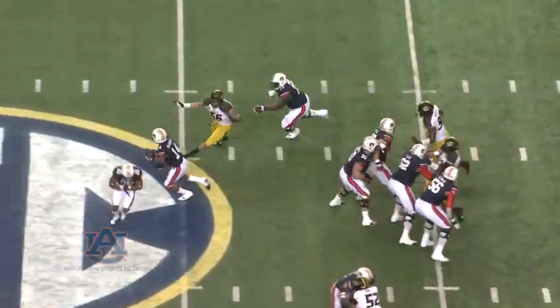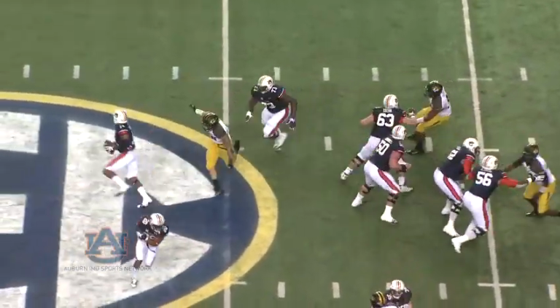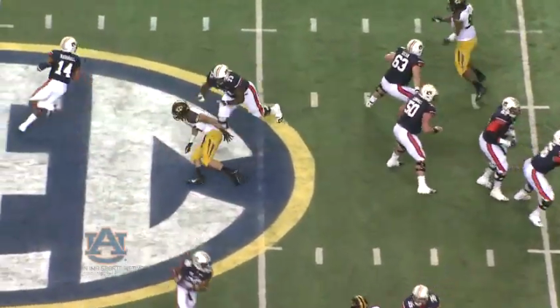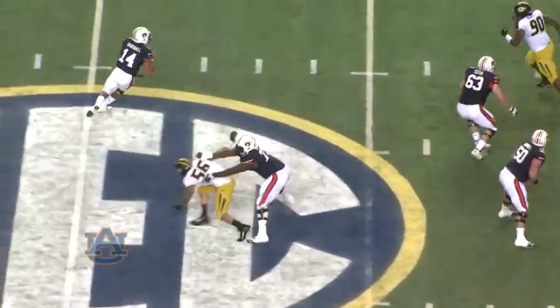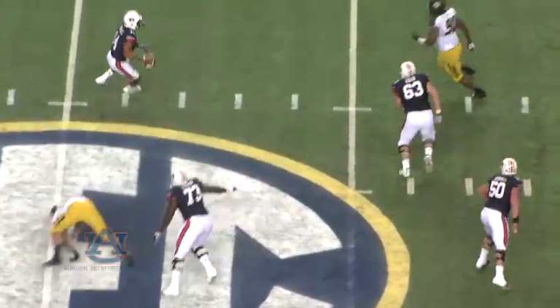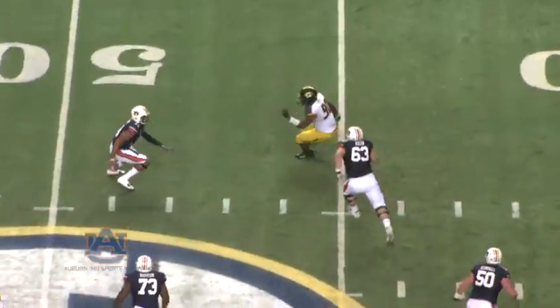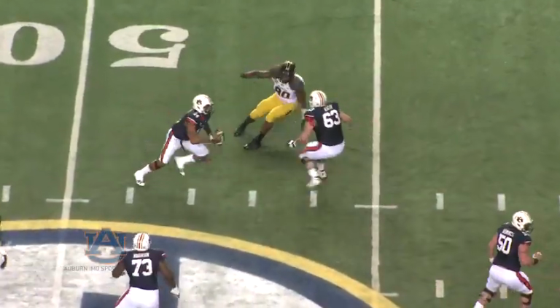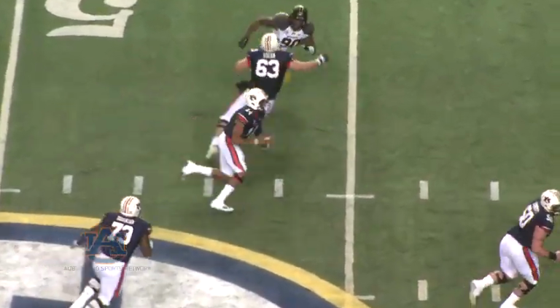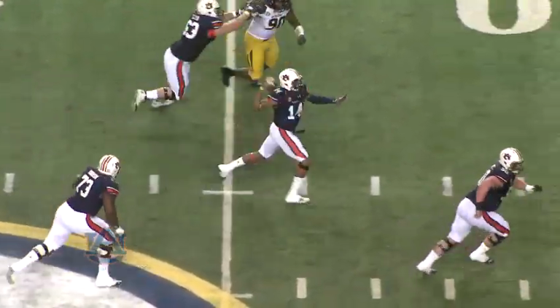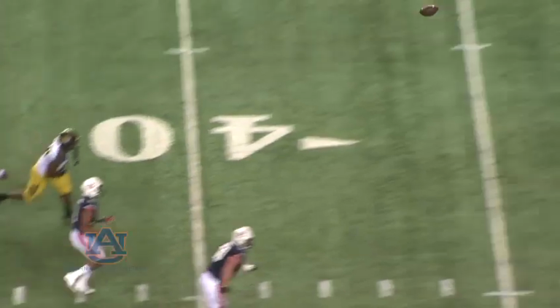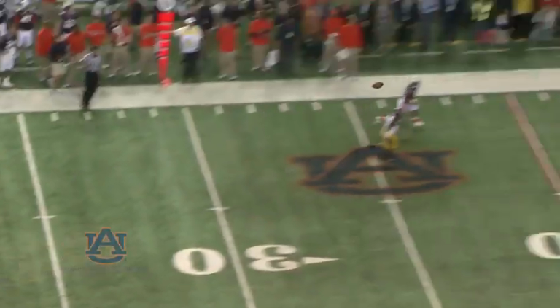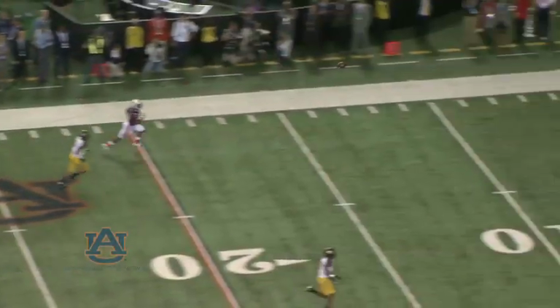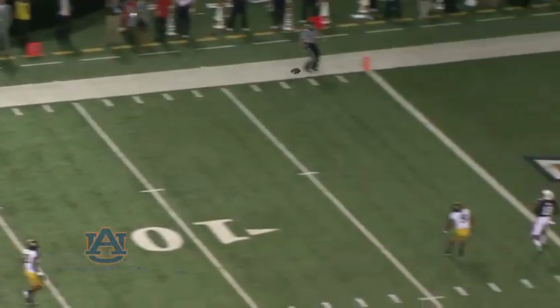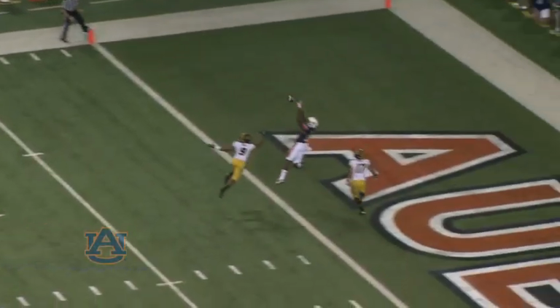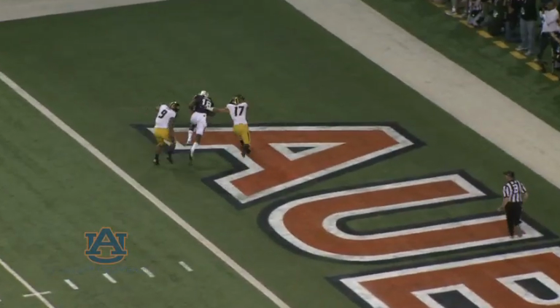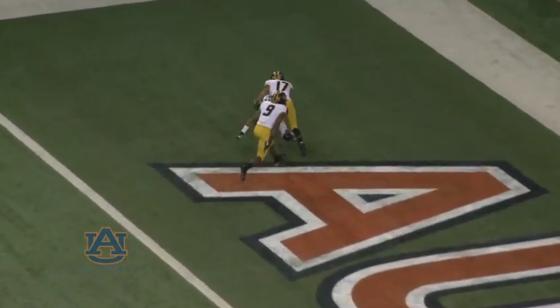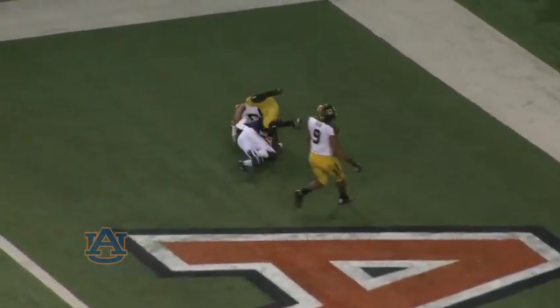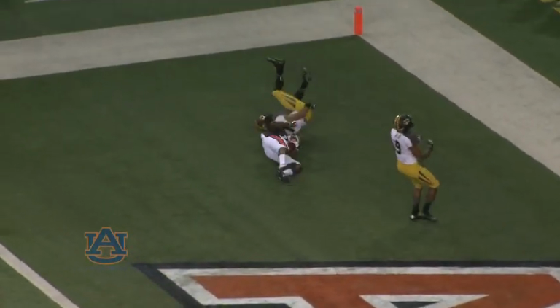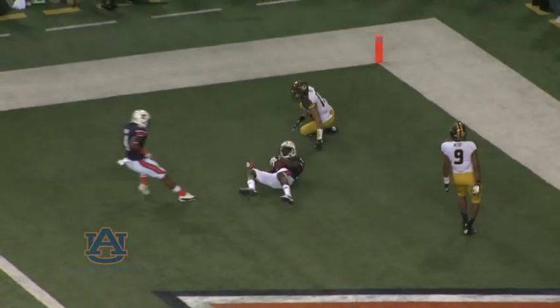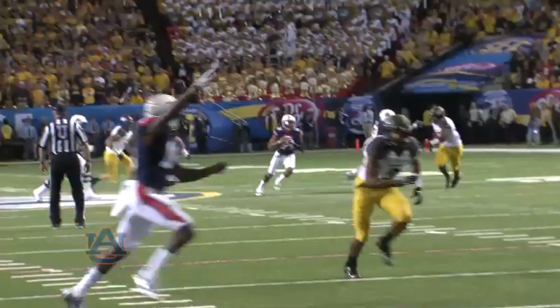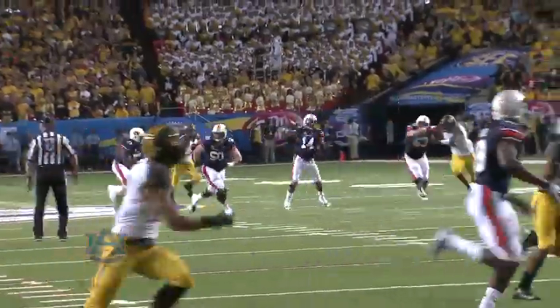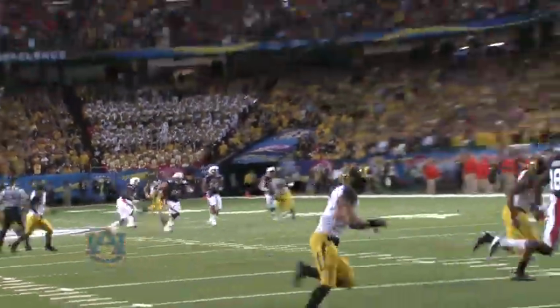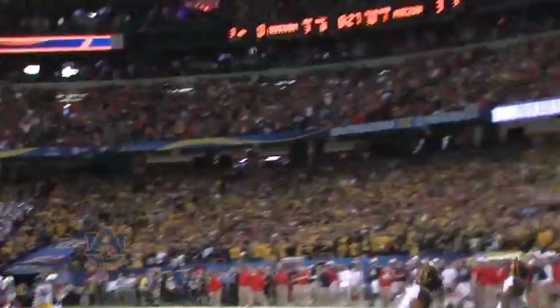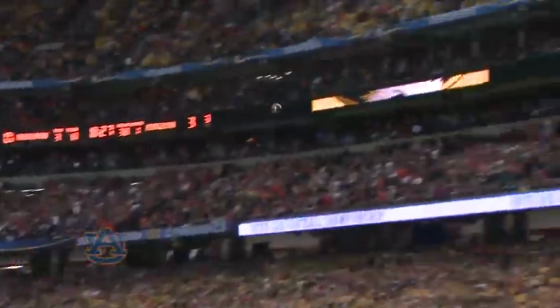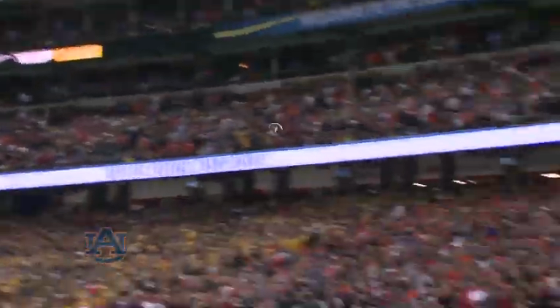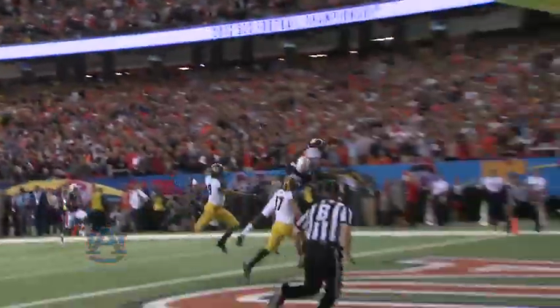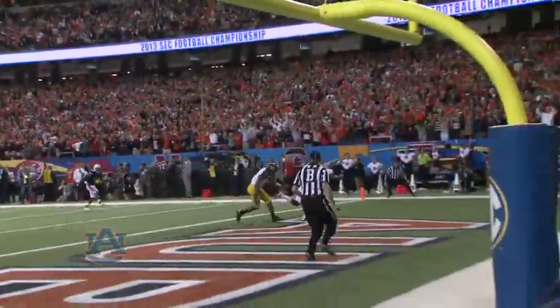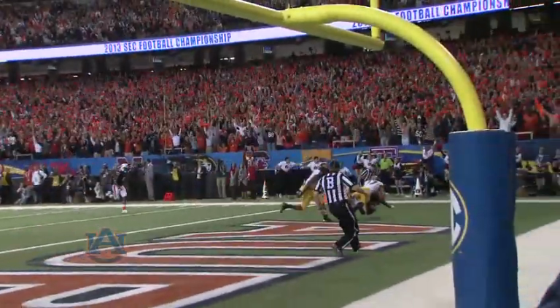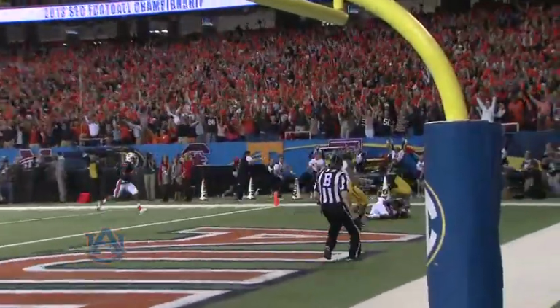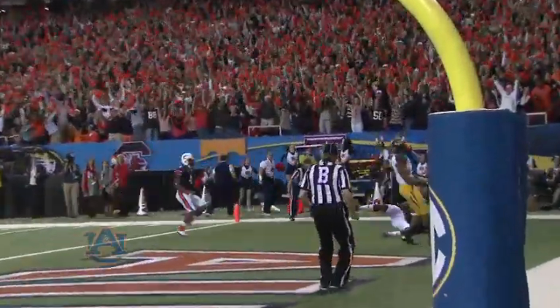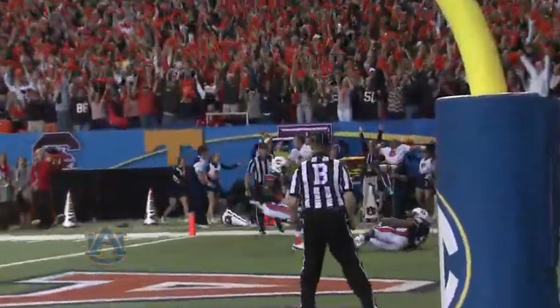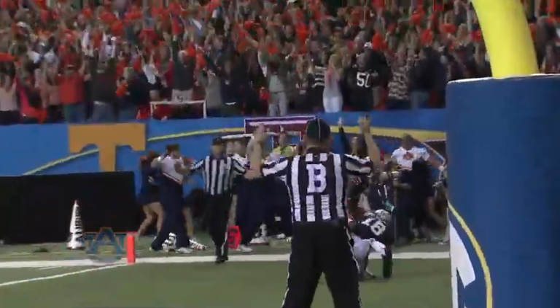He'll fake the screen. Marshall keeps it and will throw it for the end zone. He's got Coates, he's got it! Touchdown Auburn! What a play call!